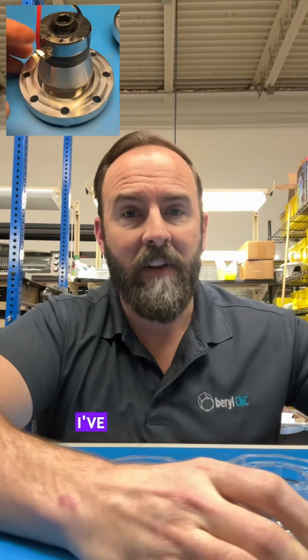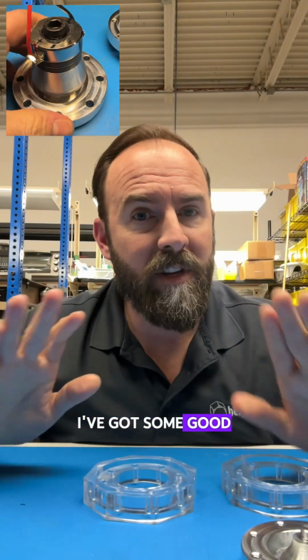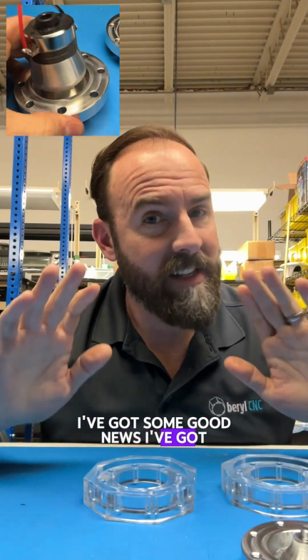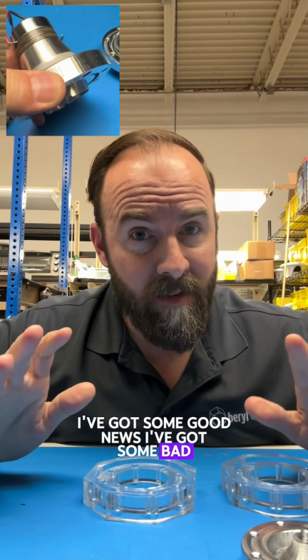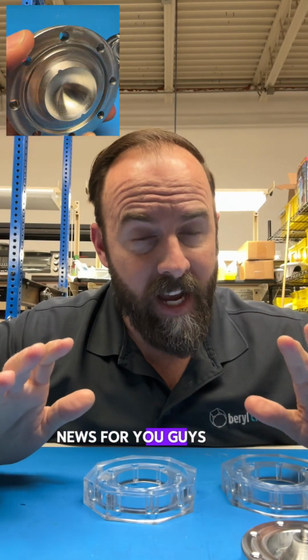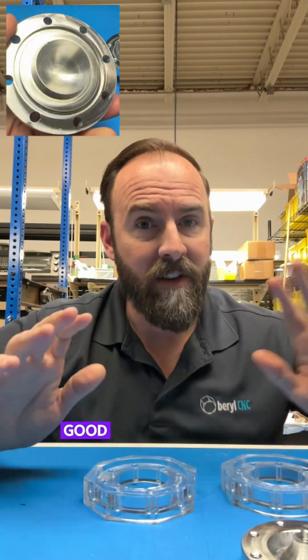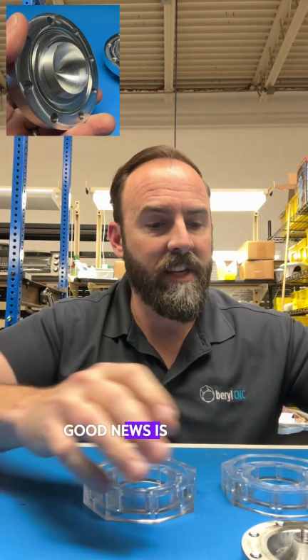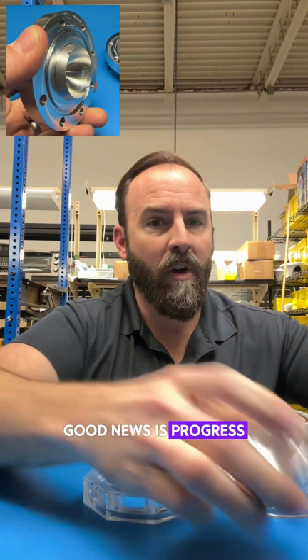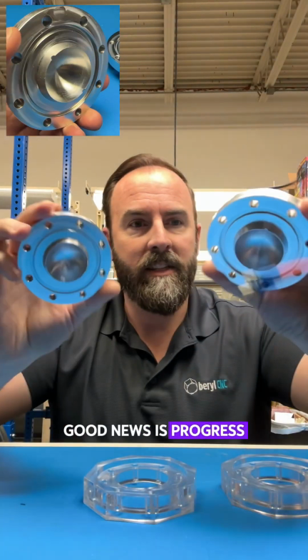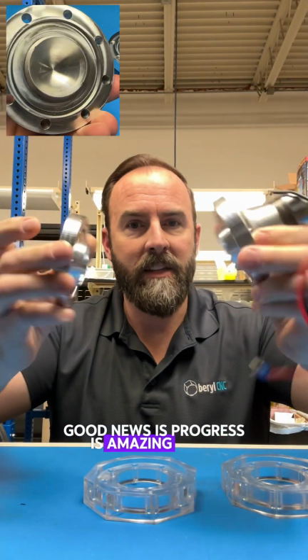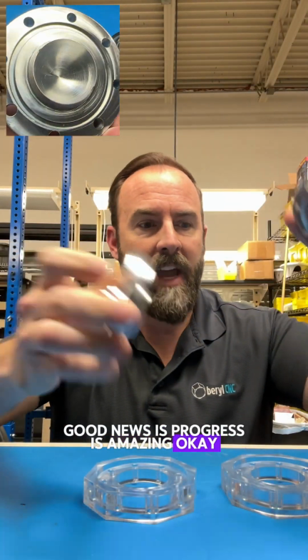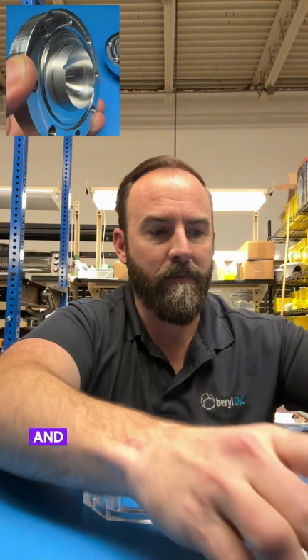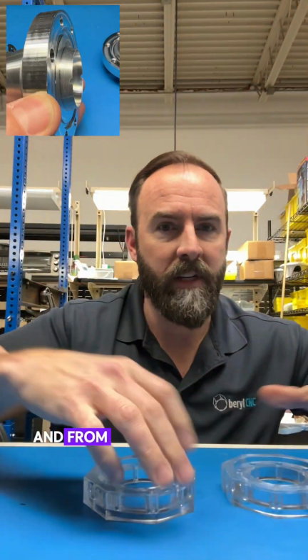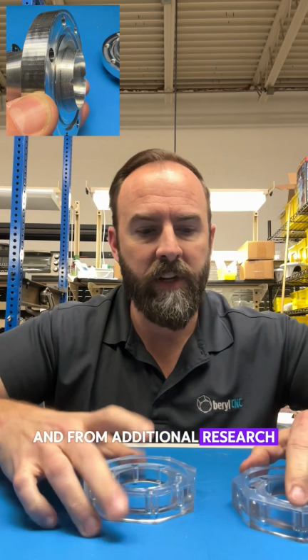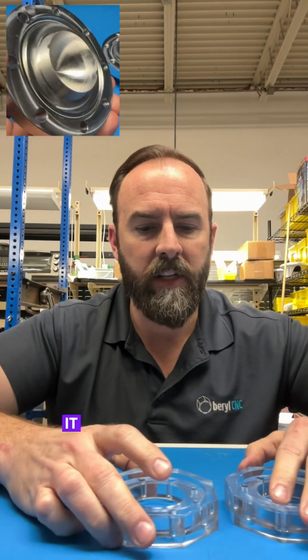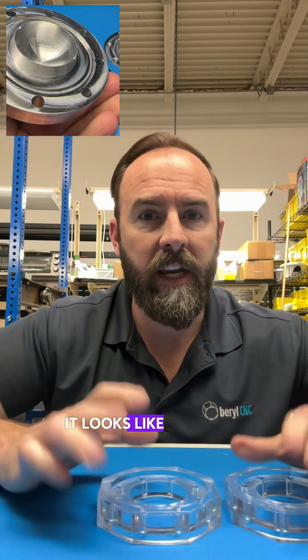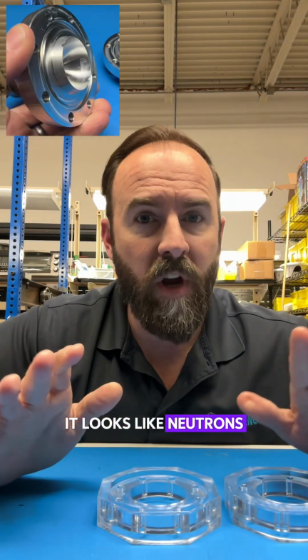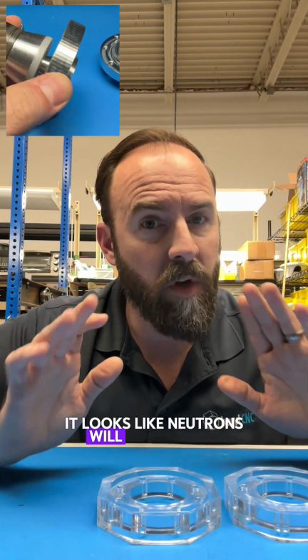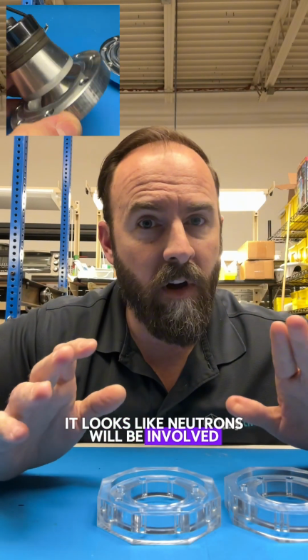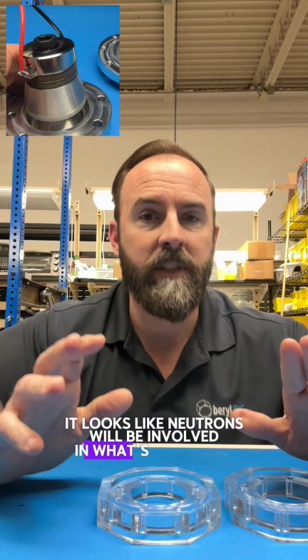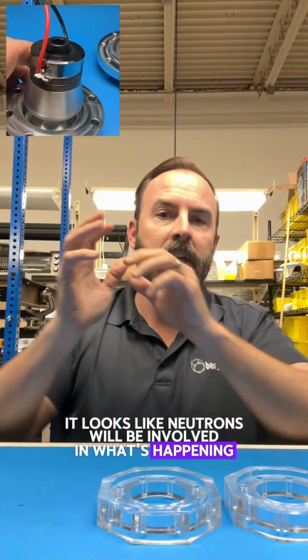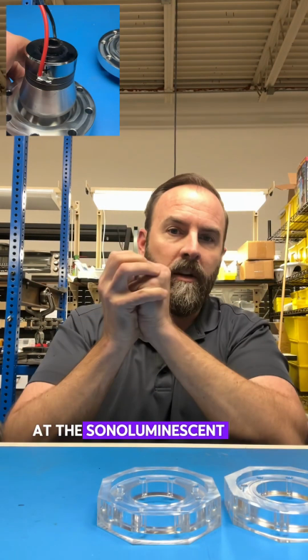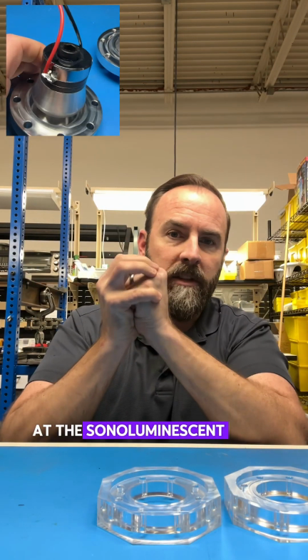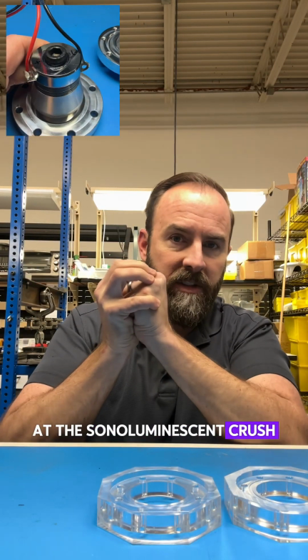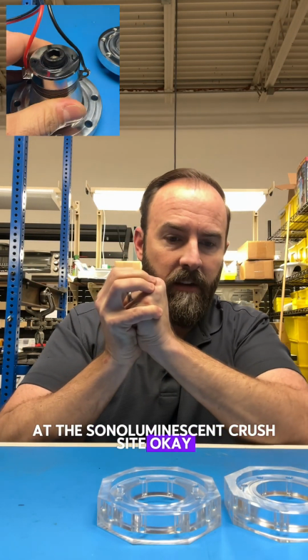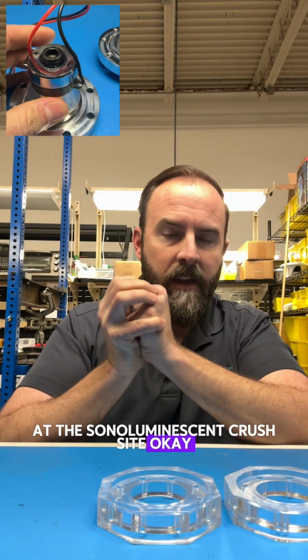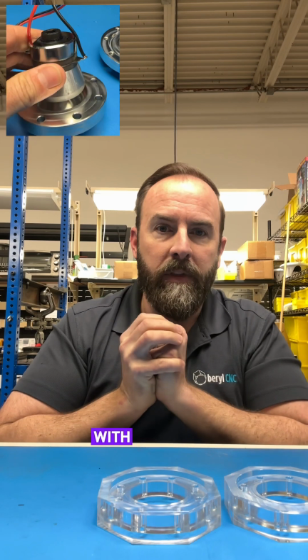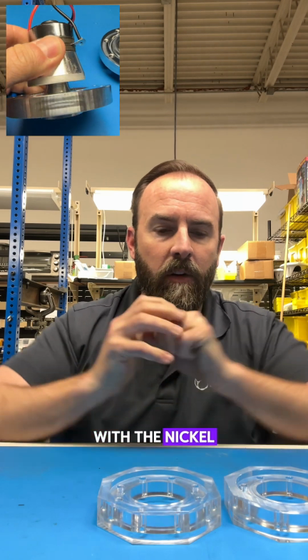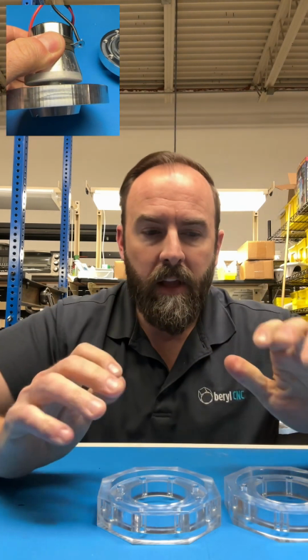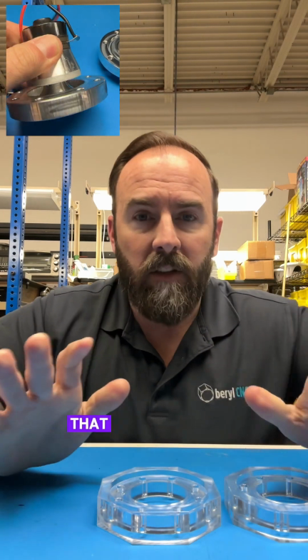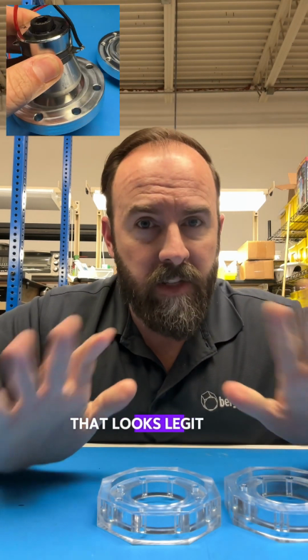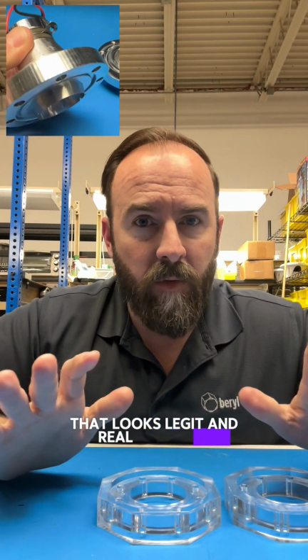I've got some good news and I've got some bad news for you guys. Good news is progress is amazing. And from additional research, it looks like neutrons will be involved in what's happening at the sonoluminescent crush site with the nickel. That looks legit and real.